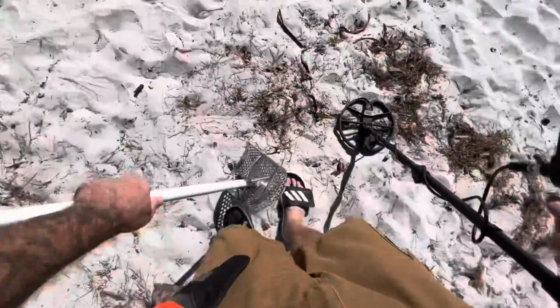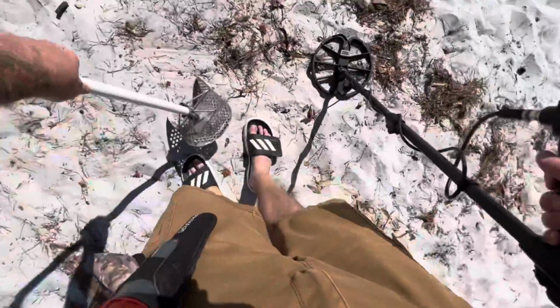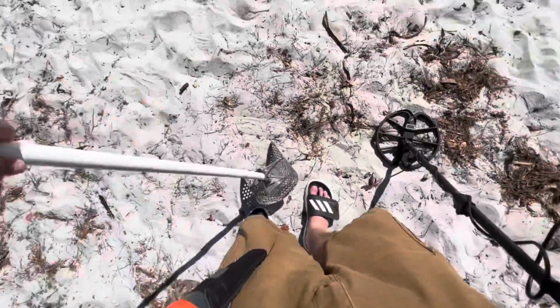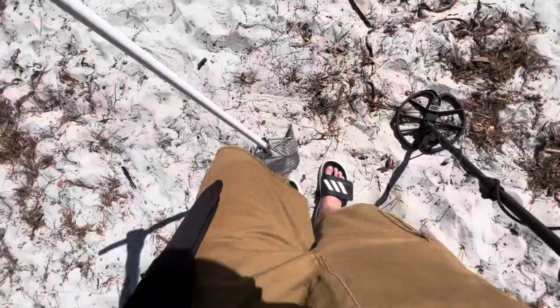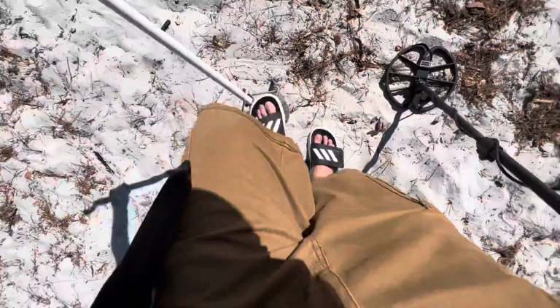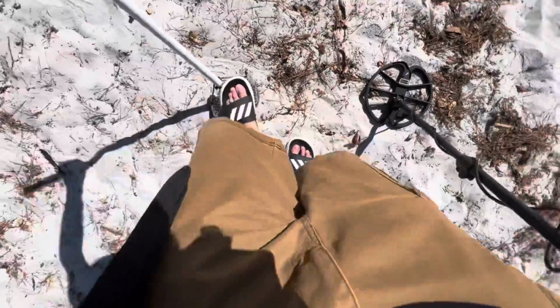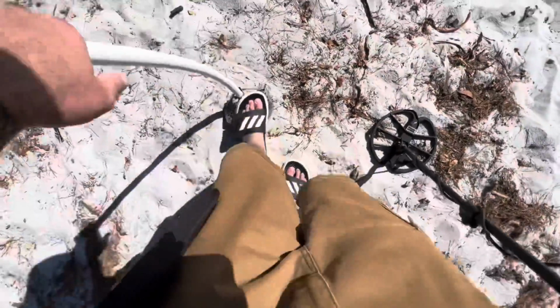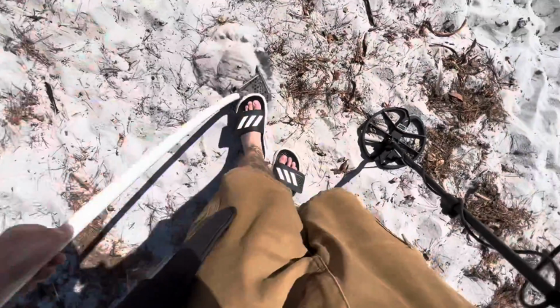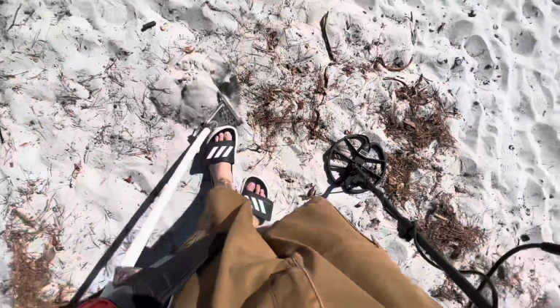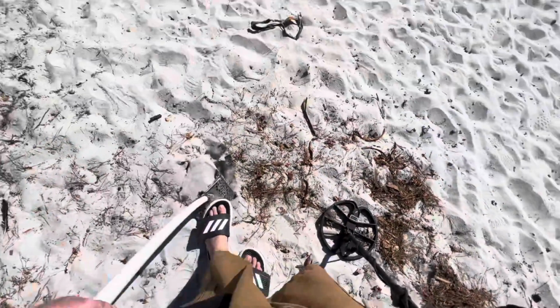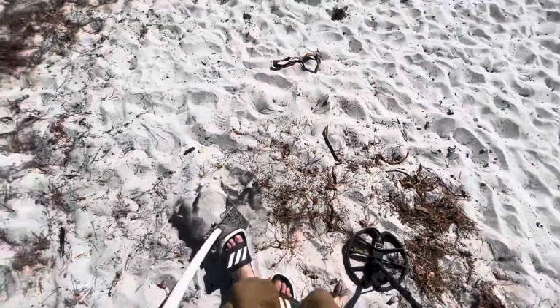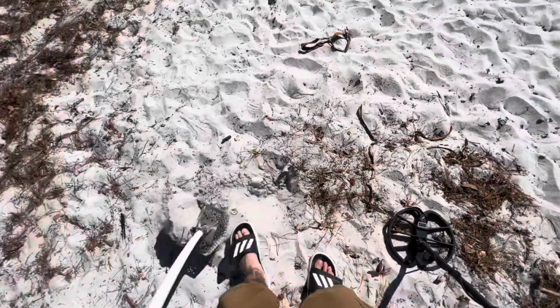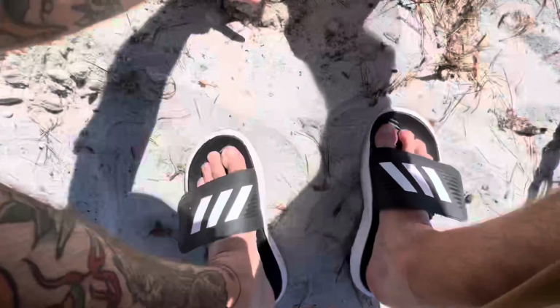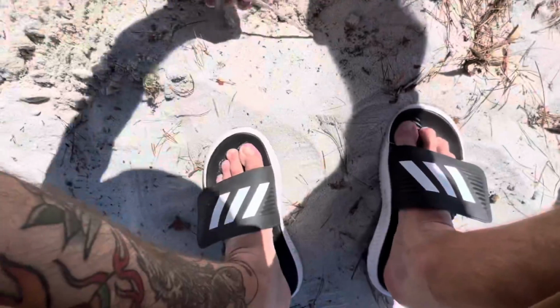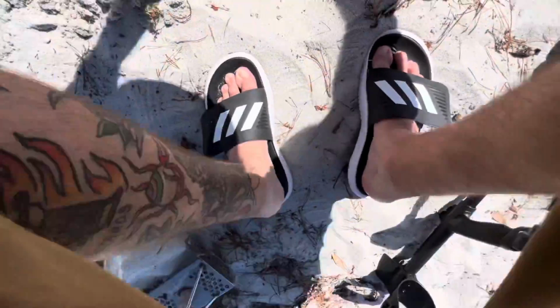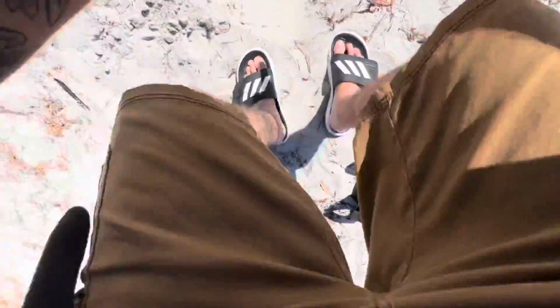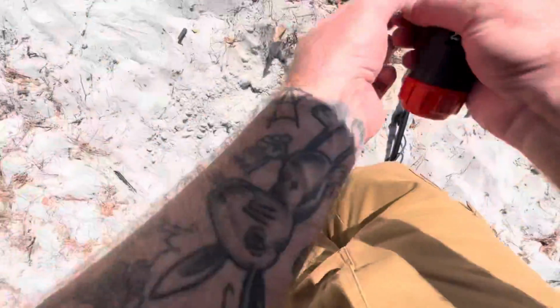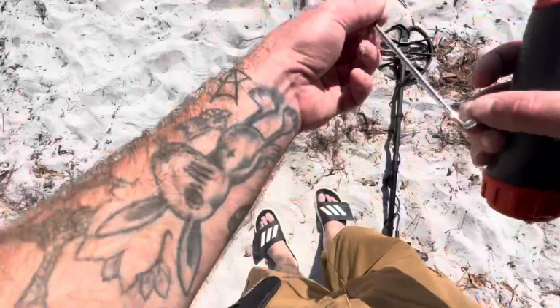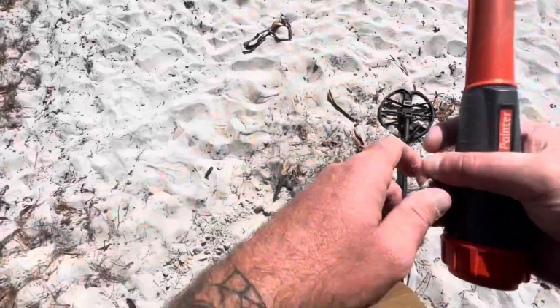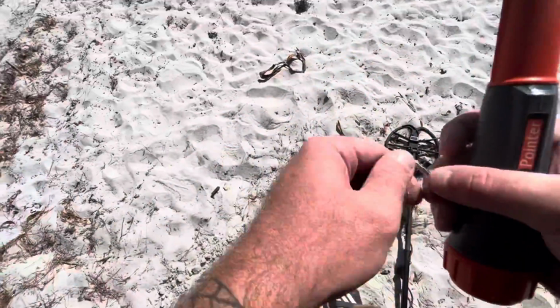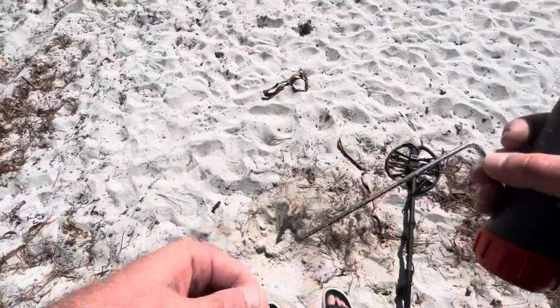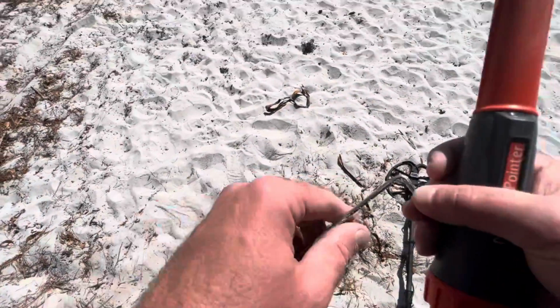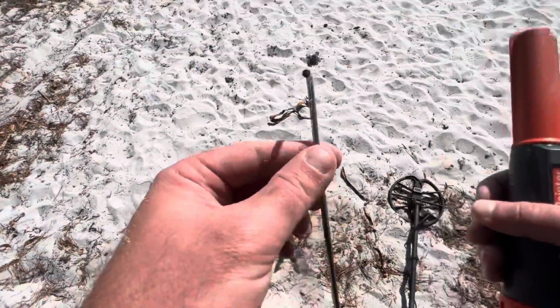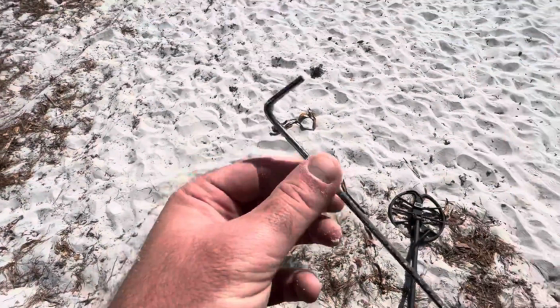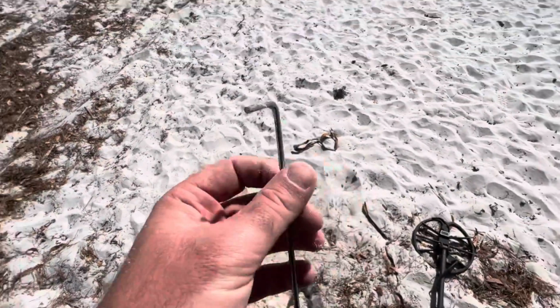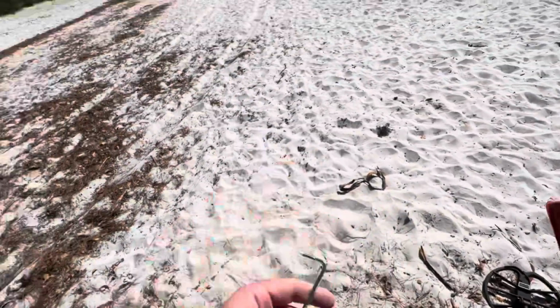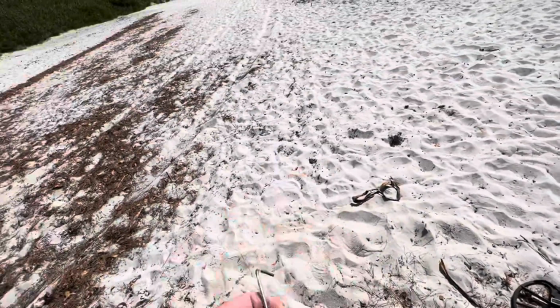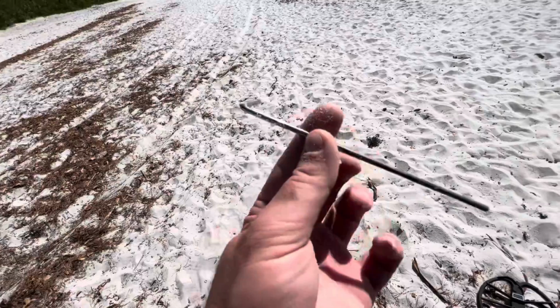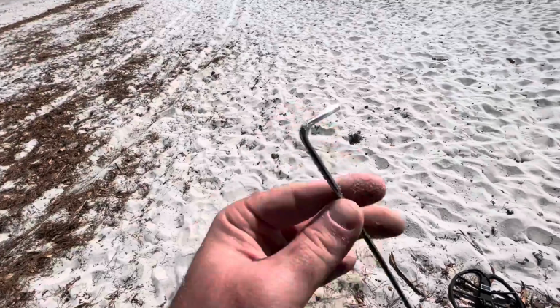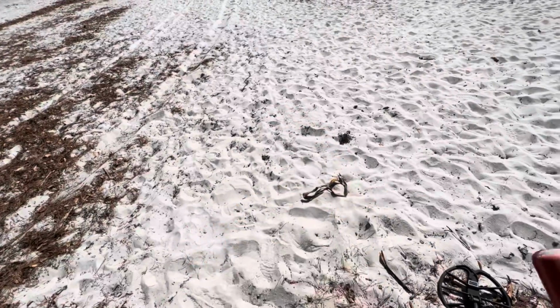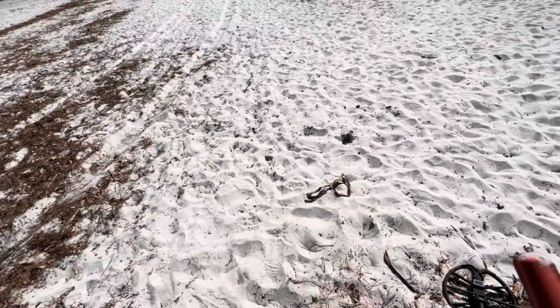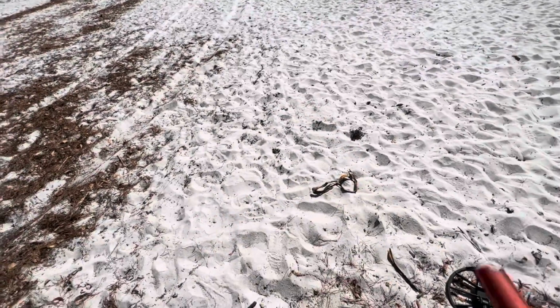All right, fine, we'll dig the tent stake, why not. Oh, that's a nice brand new shiny one too. How many is that — like 11 or something since I've been here? I don't know.